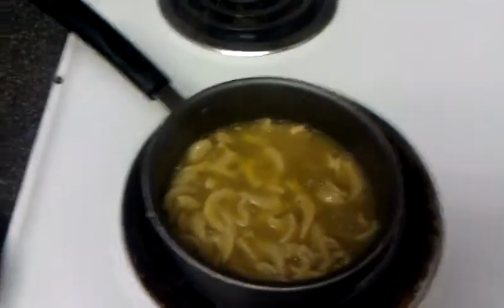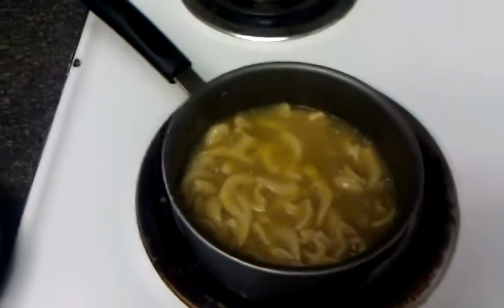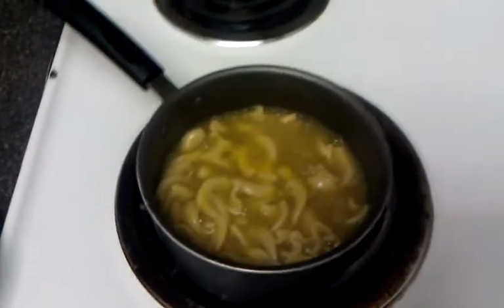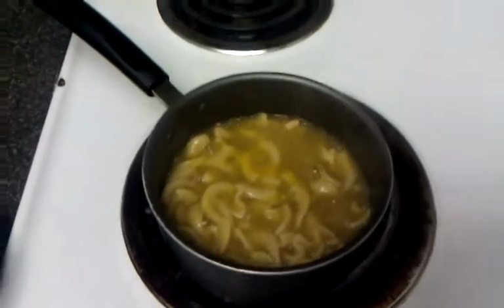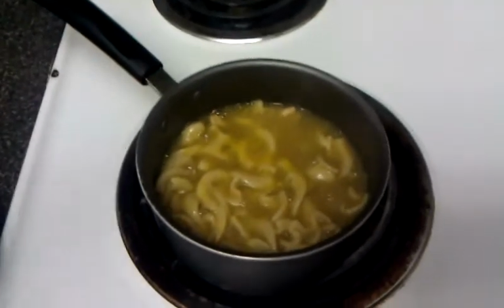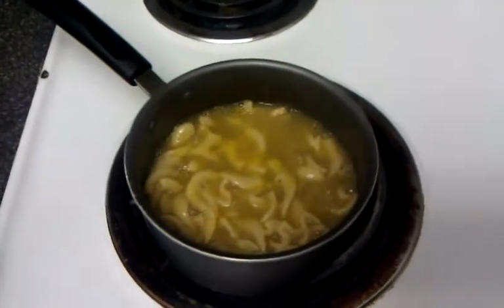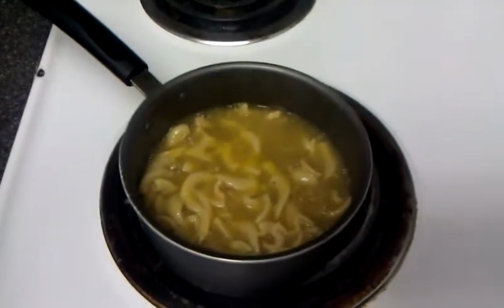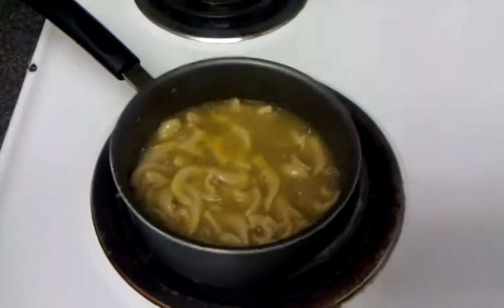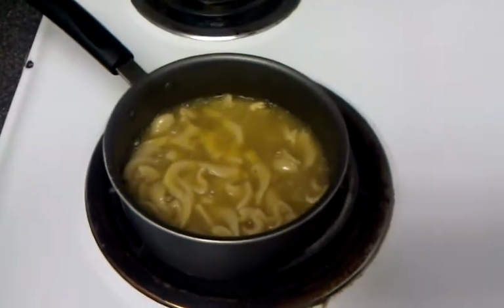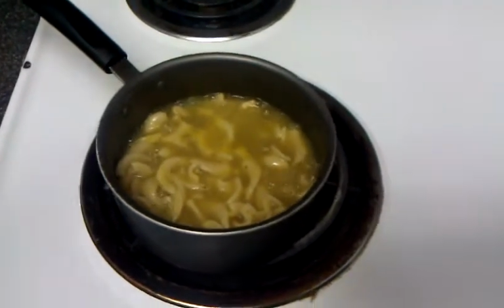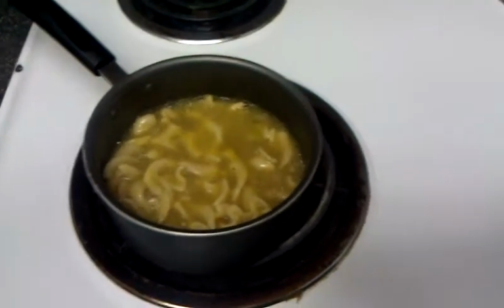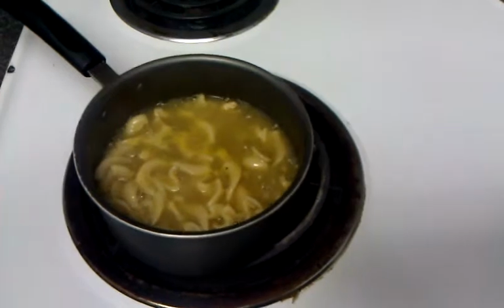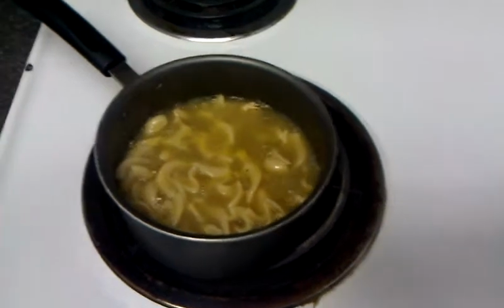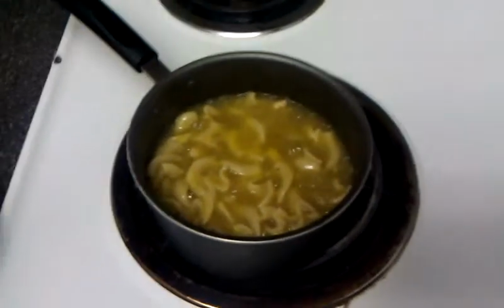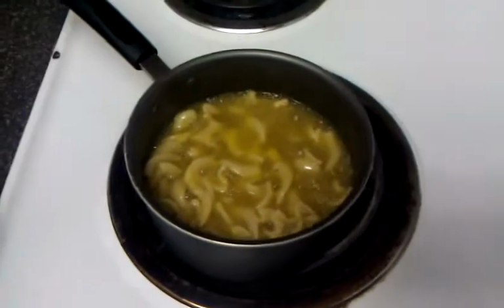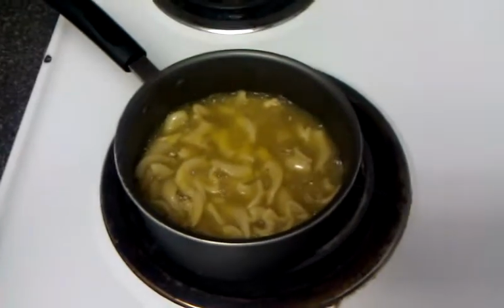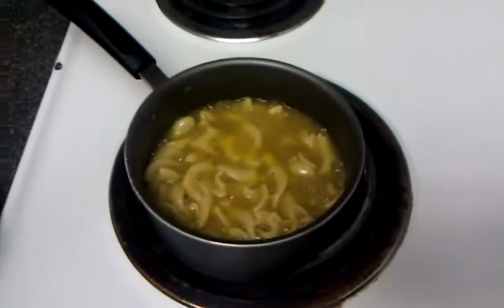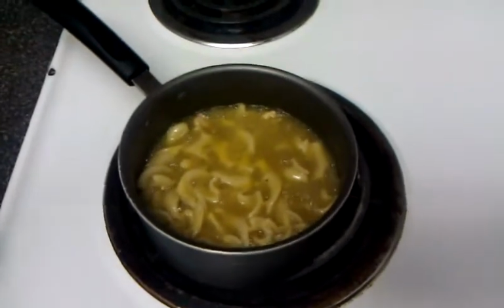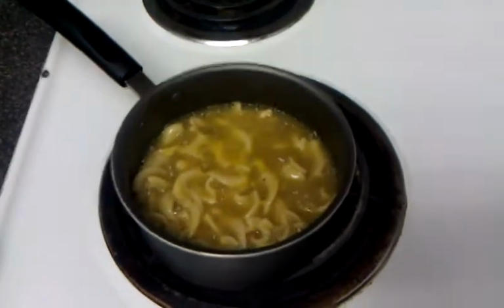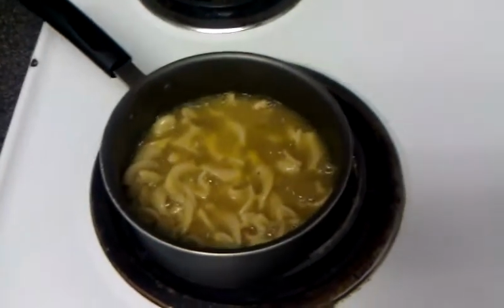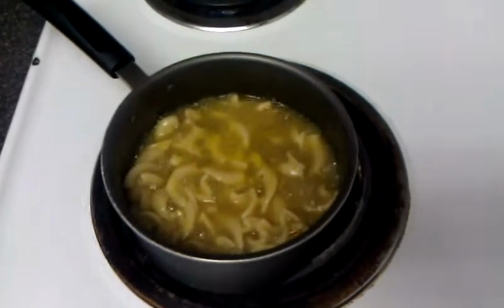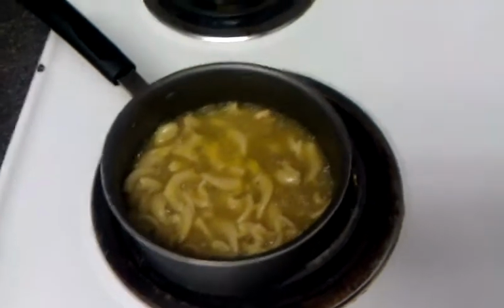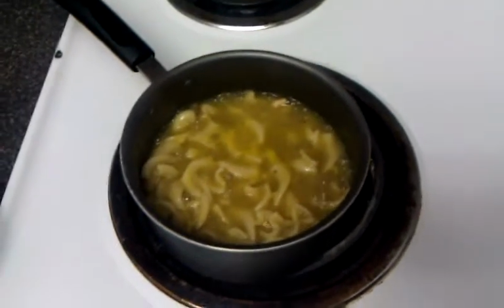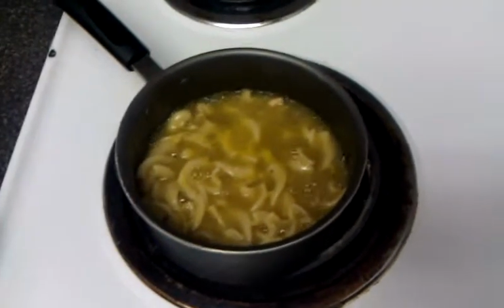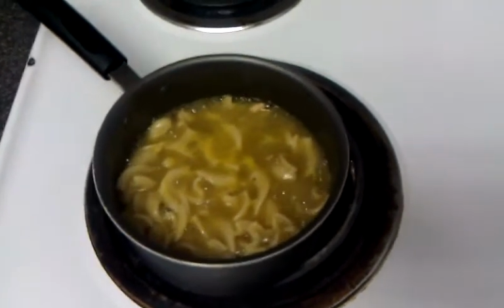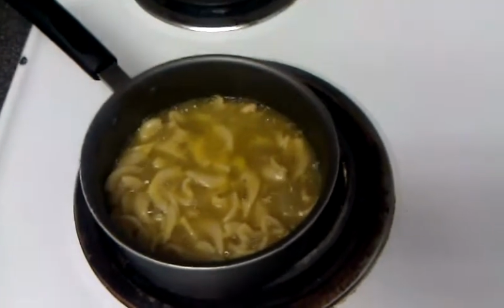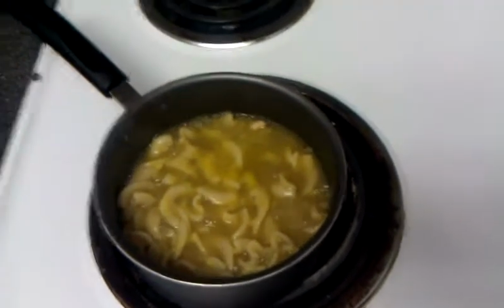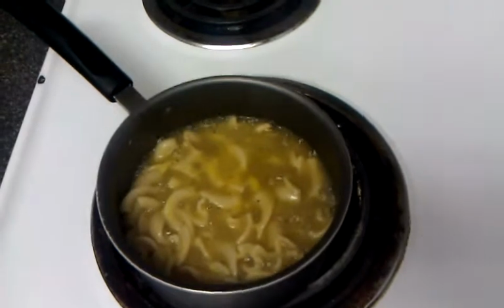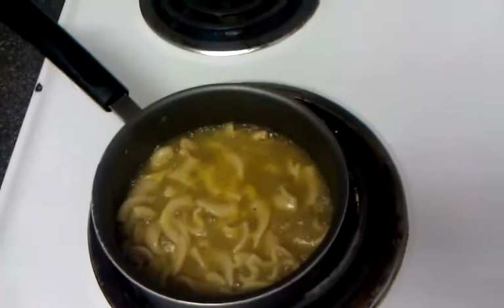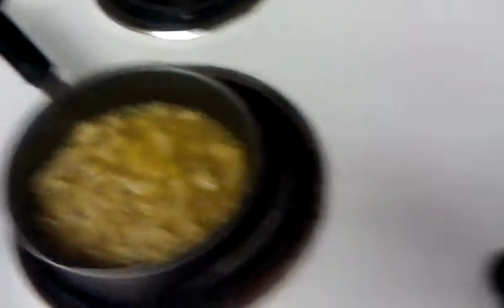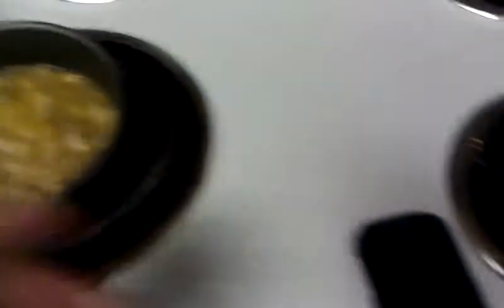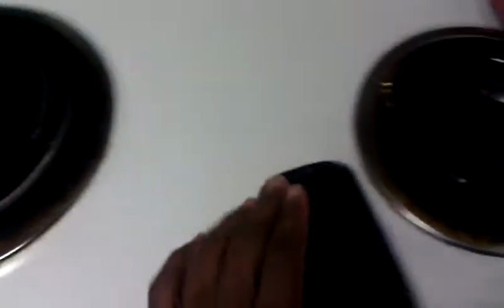They said all I'm doing is just heating stuff up. So I've decided to go ahead and look up what 'cooking' means. Let's go to my phone.